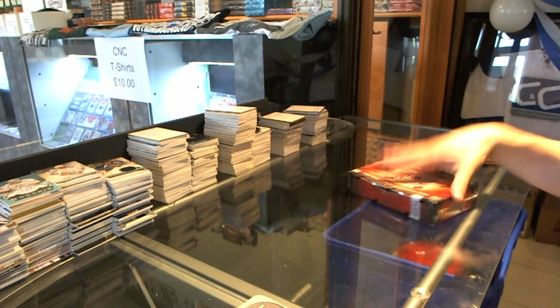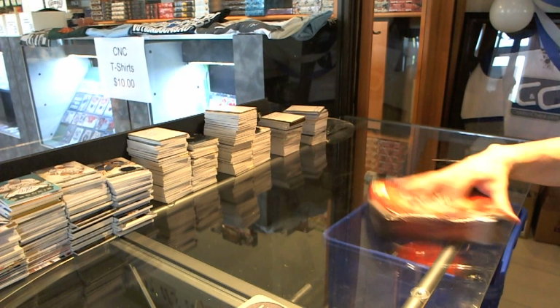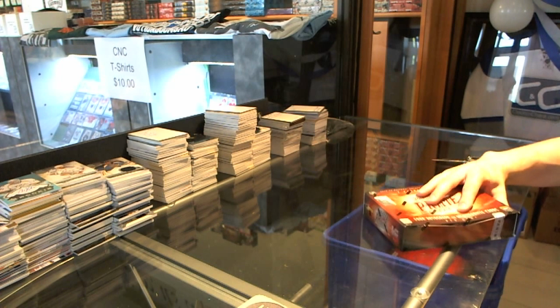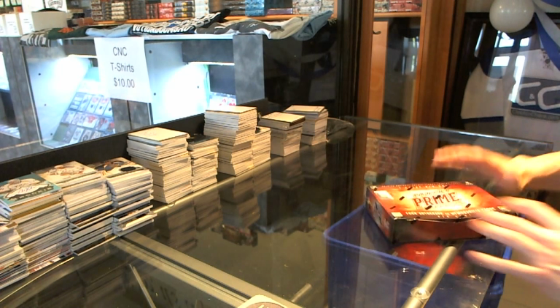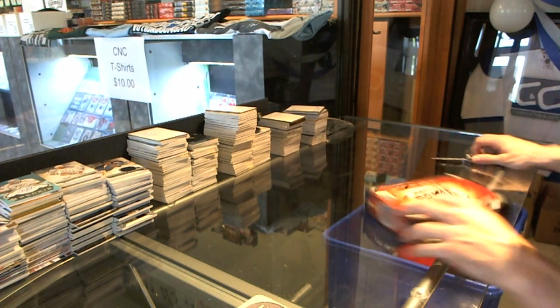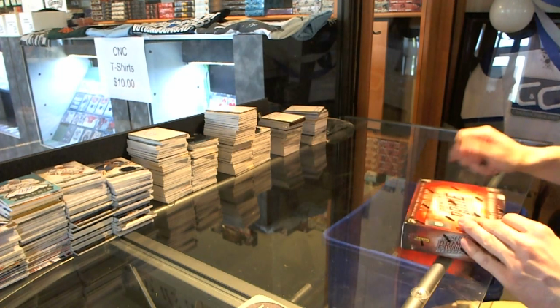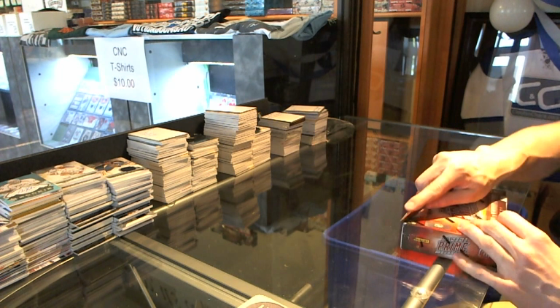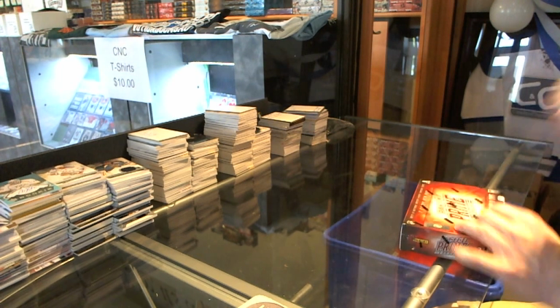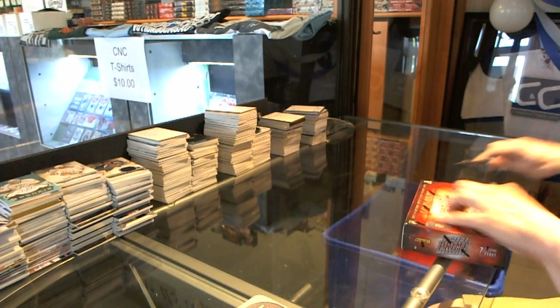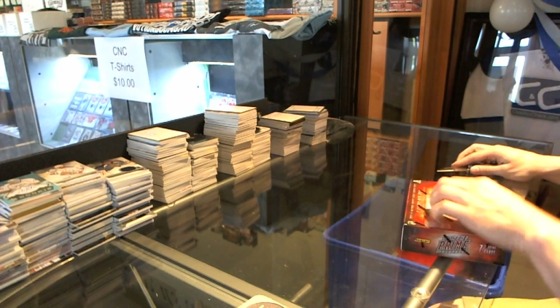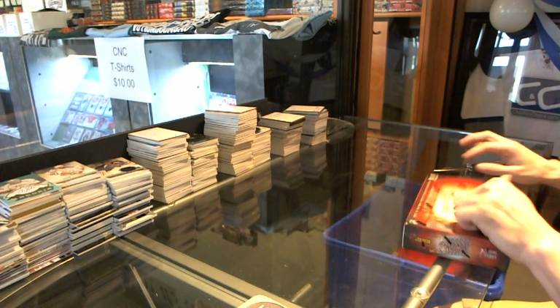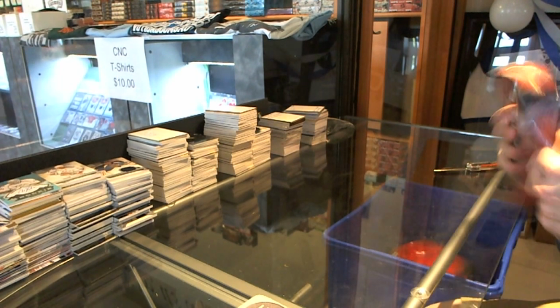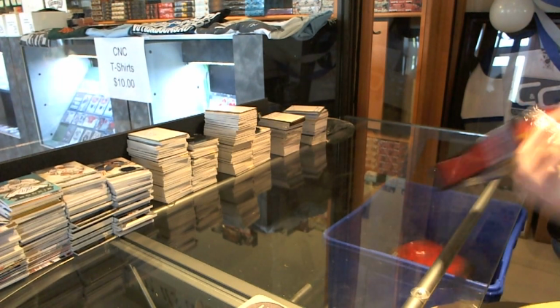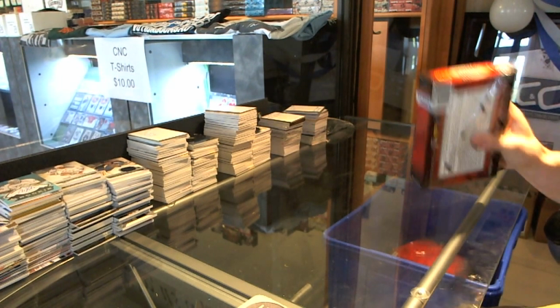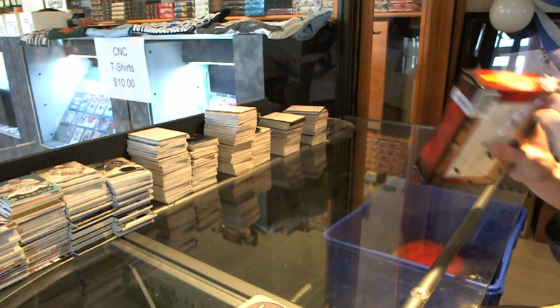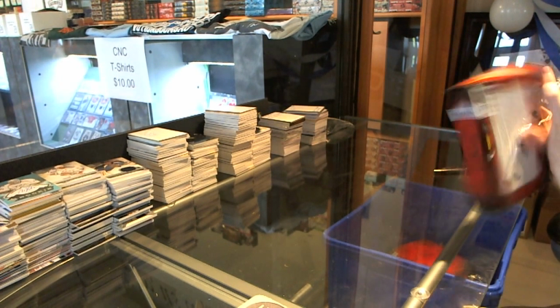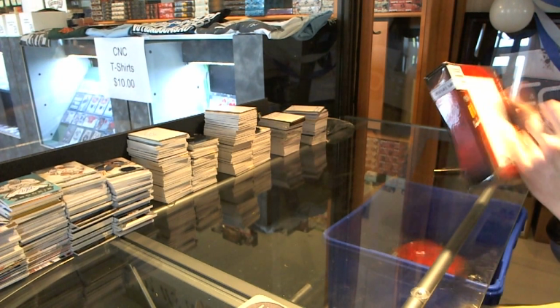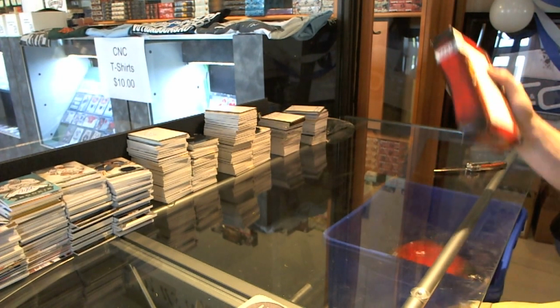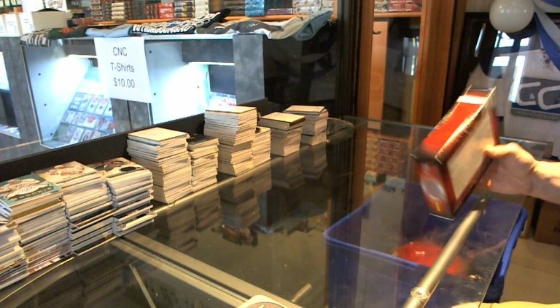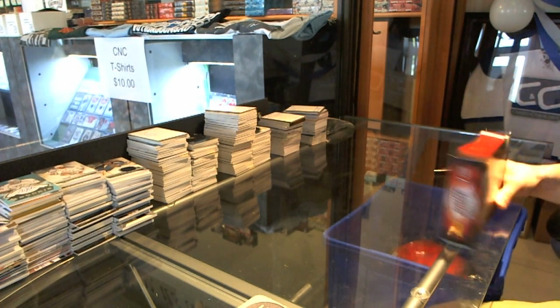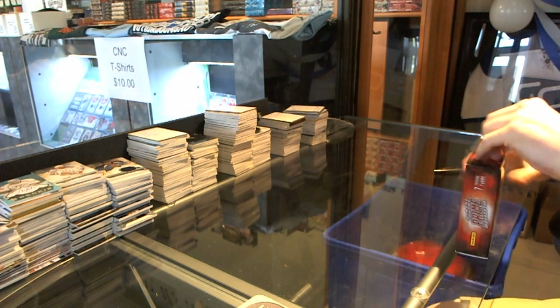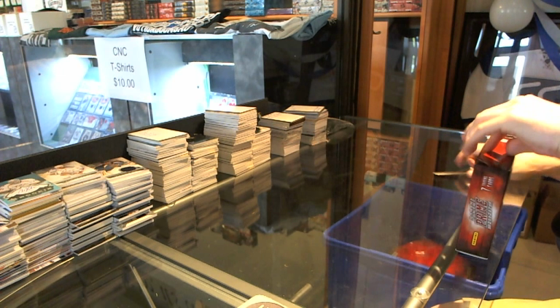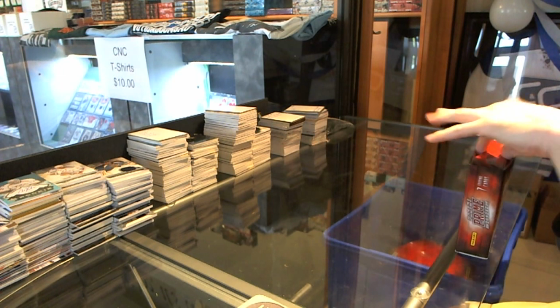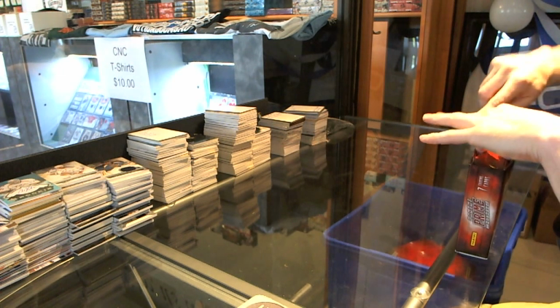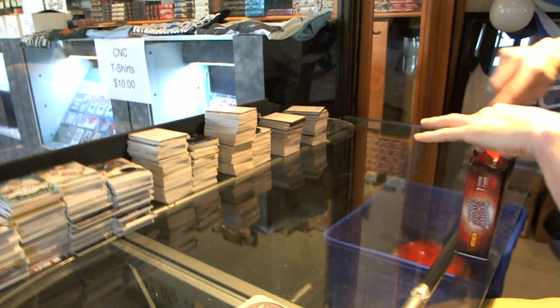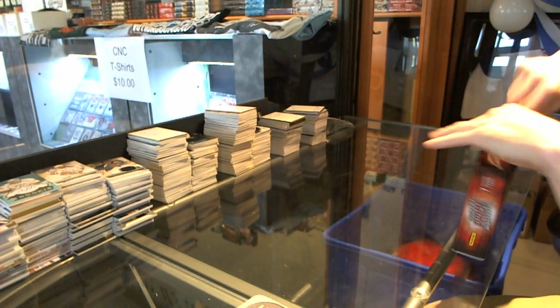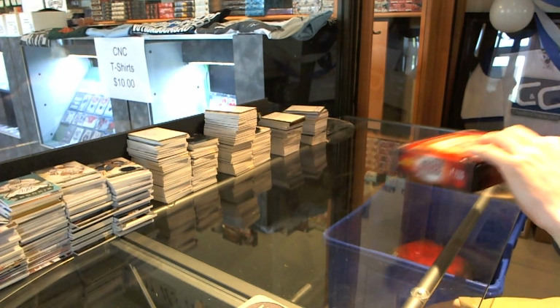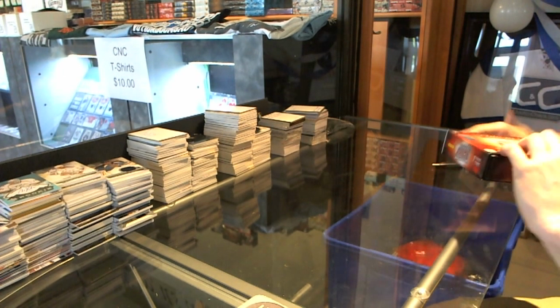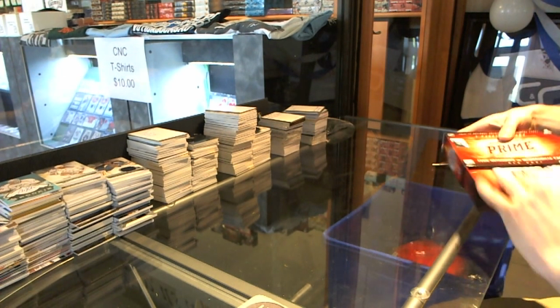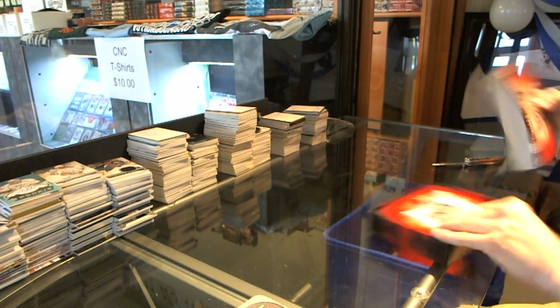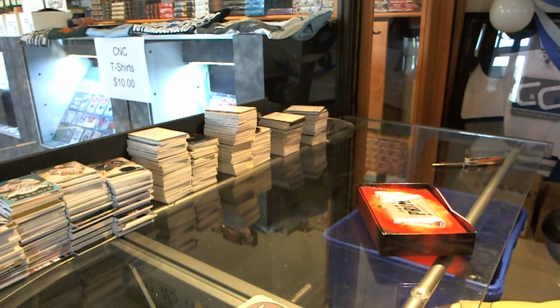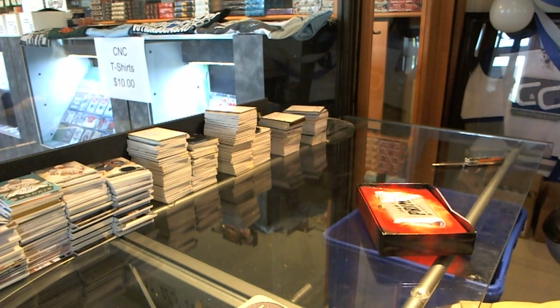Here we go — SJ Sharks box 1314 Panini Prime. For the record, this is the last box from the case, so let's see if that old mantra holds true.